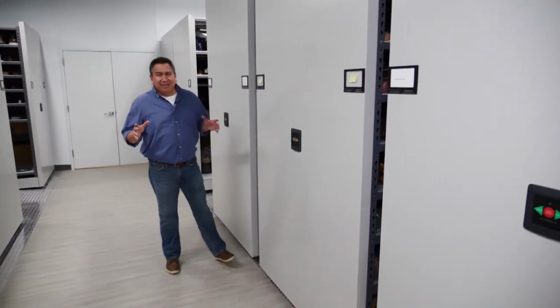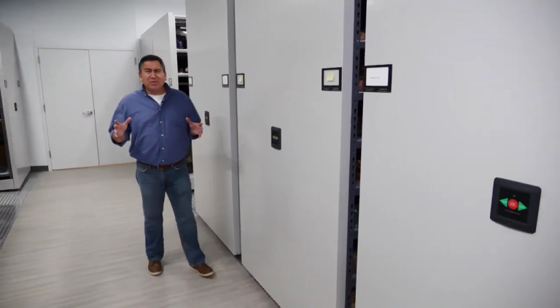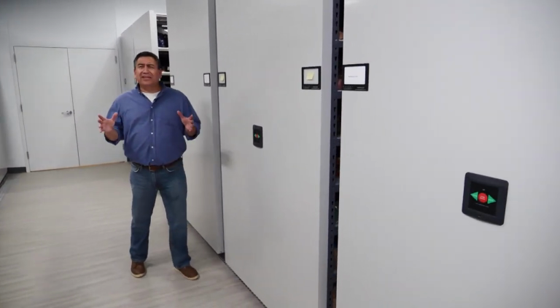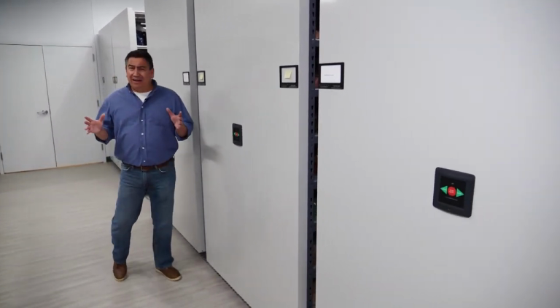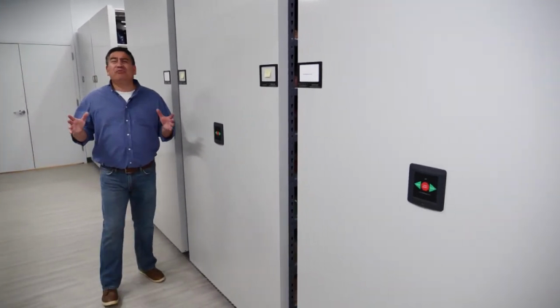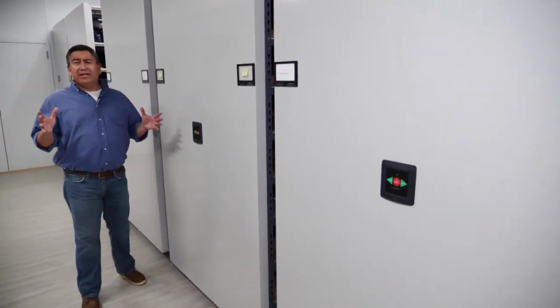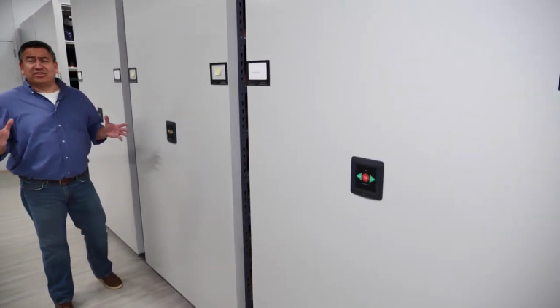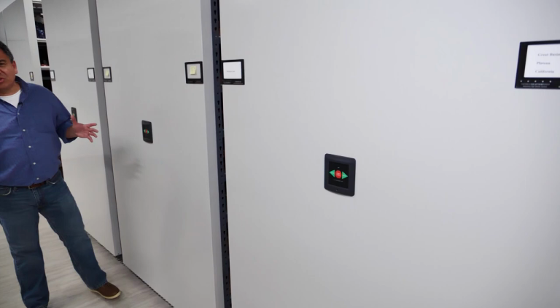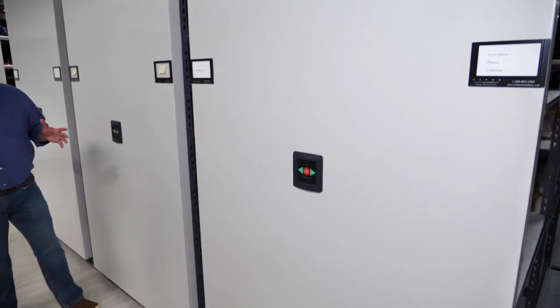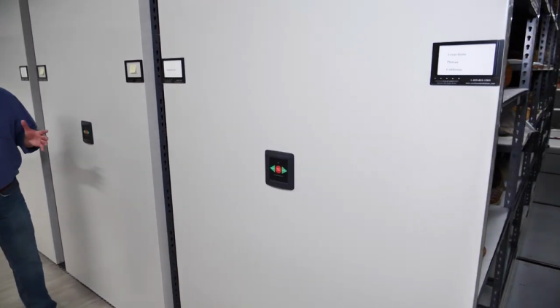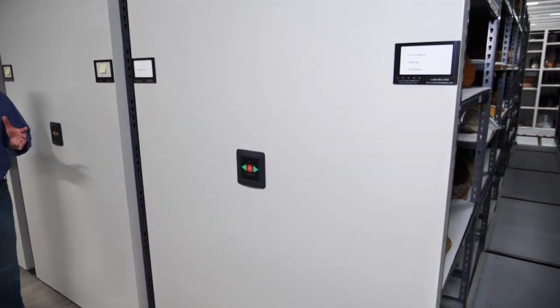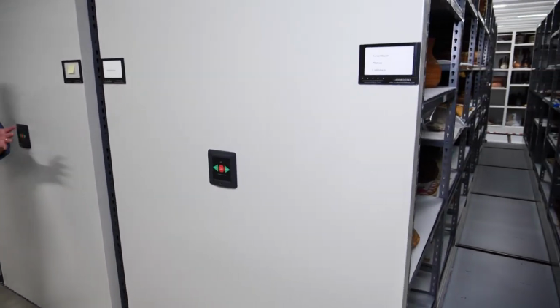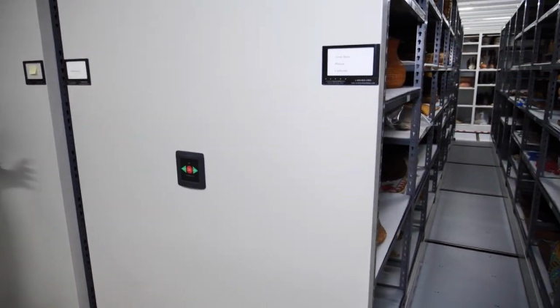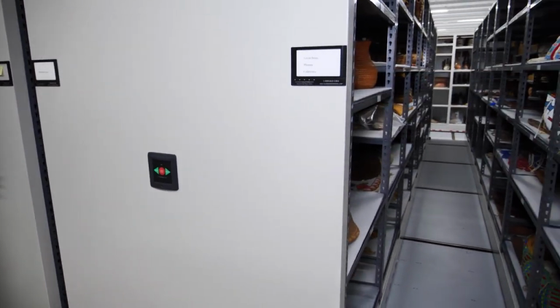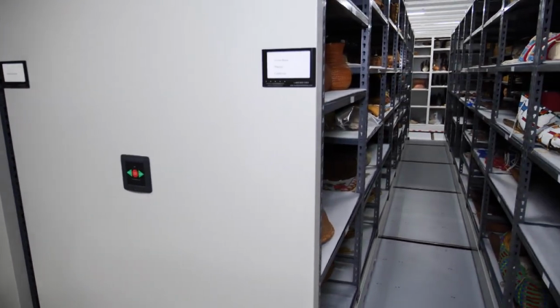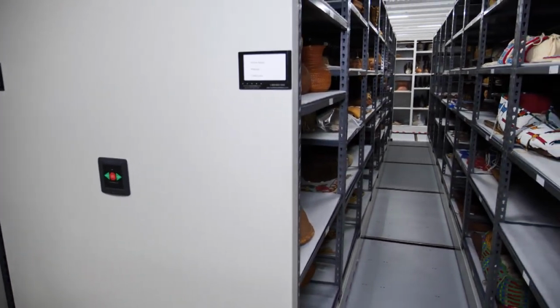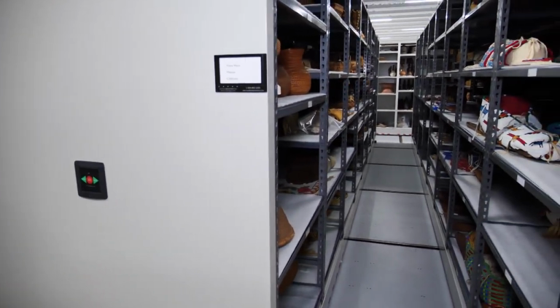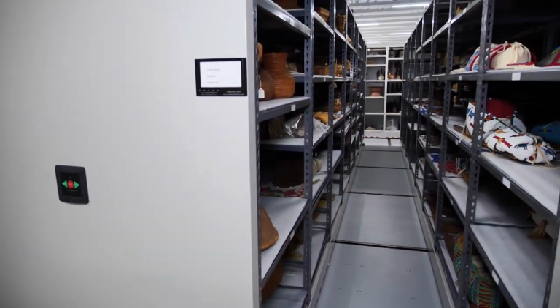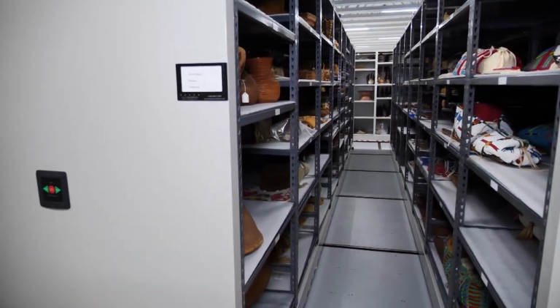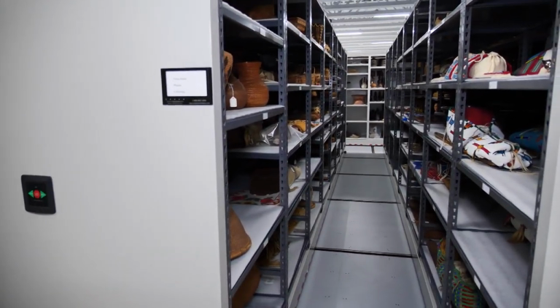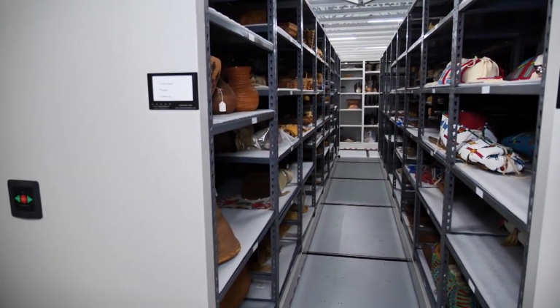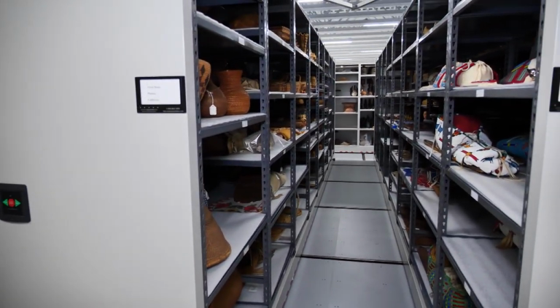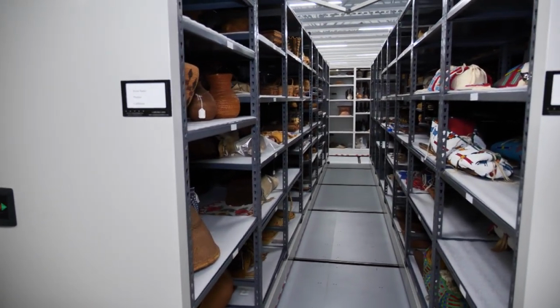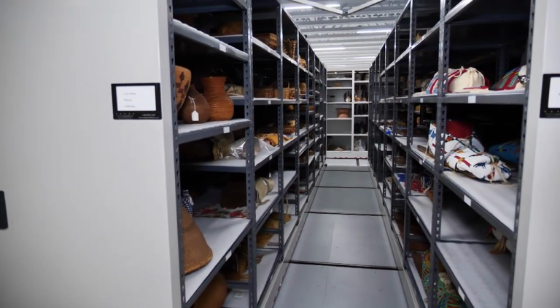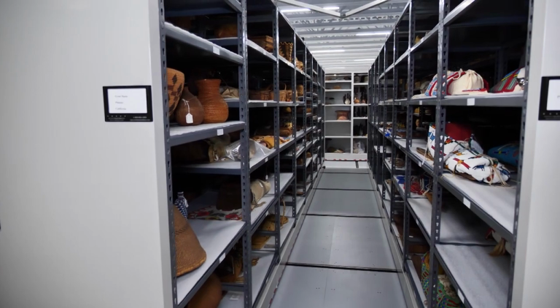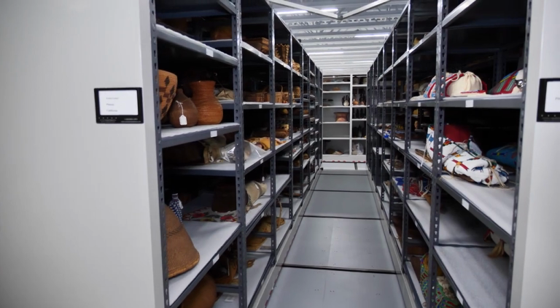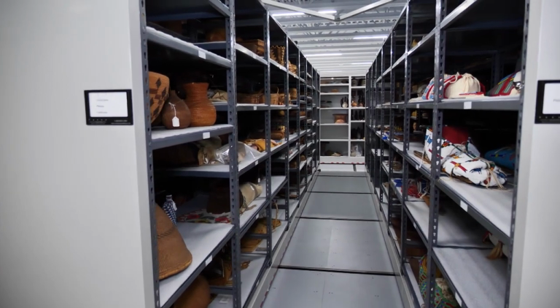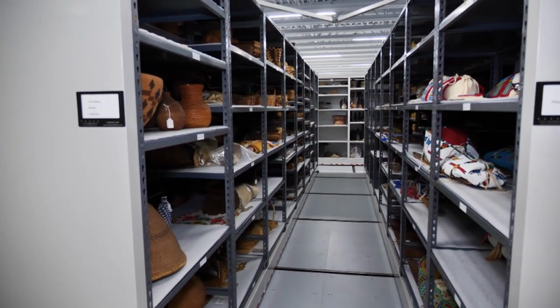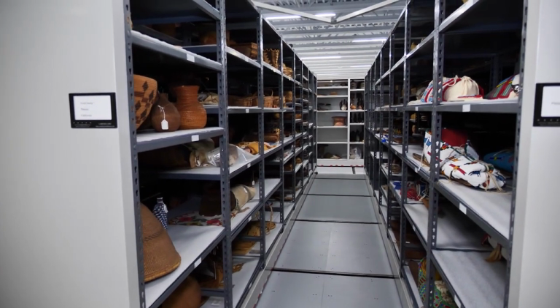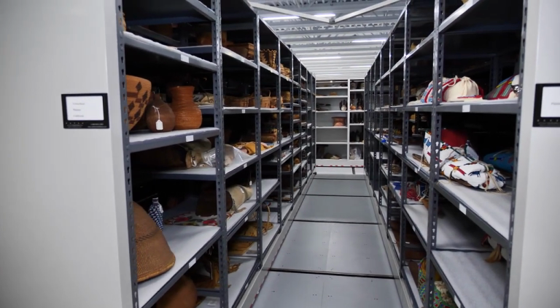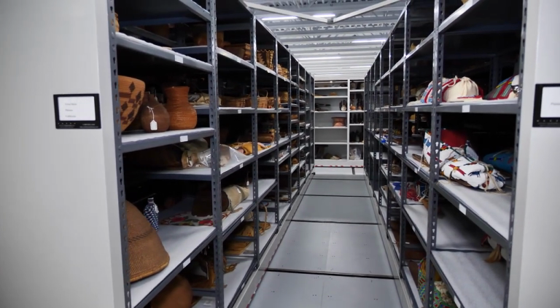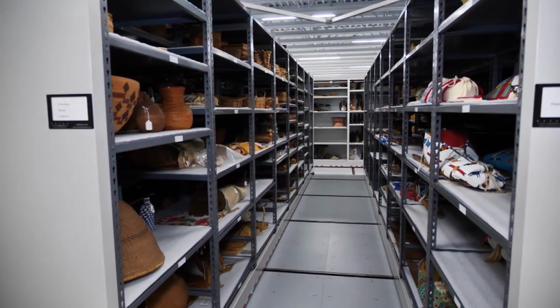It would take about 100 years to show each one of them — that's not going to happen. But the museum is working hard to ensure that you and I get to see the best ones they have.